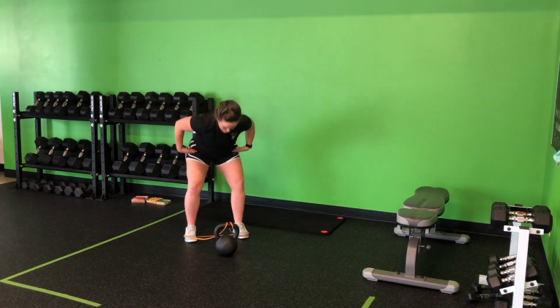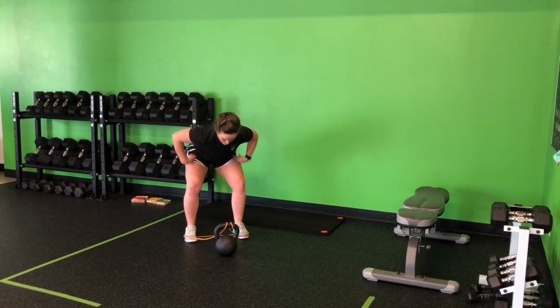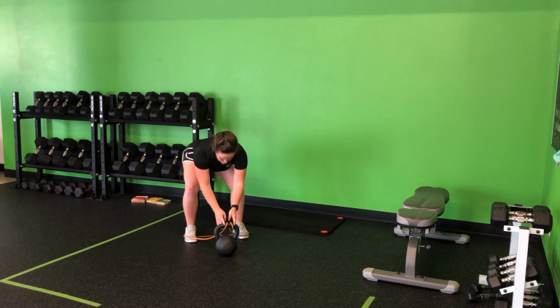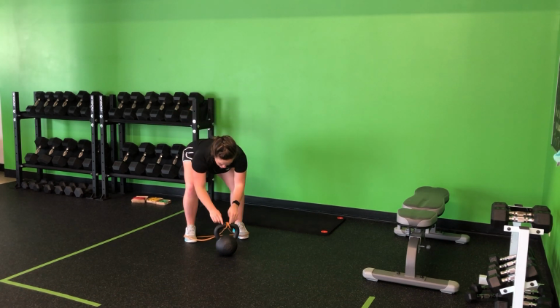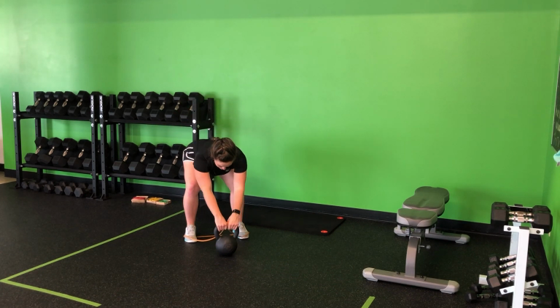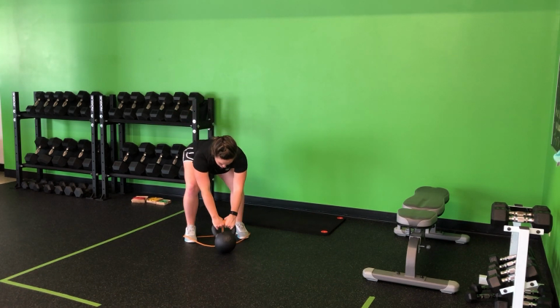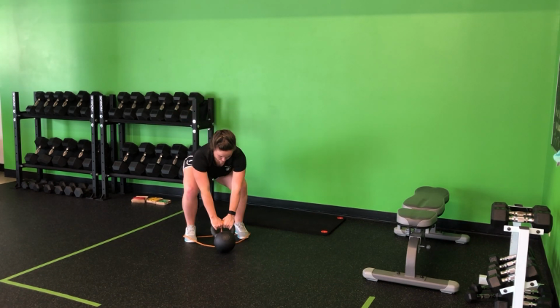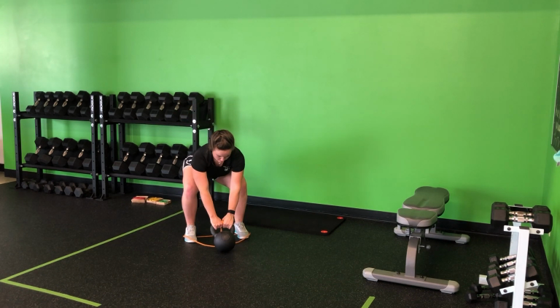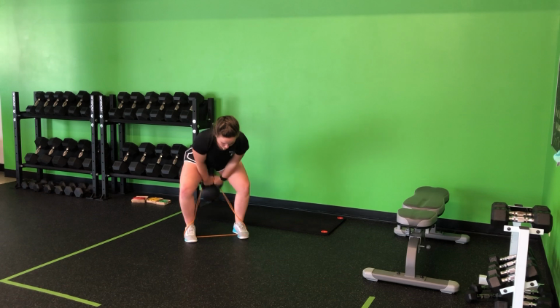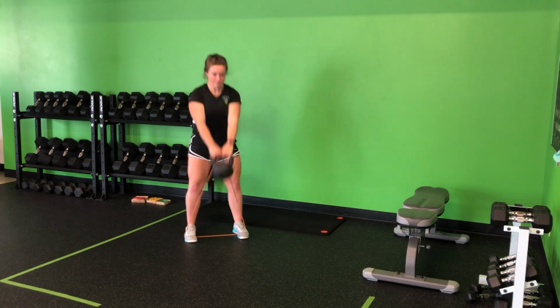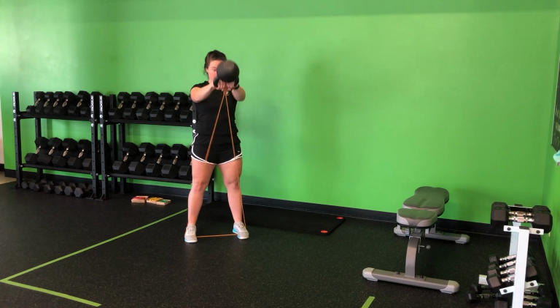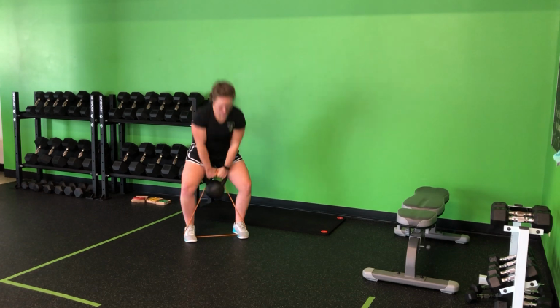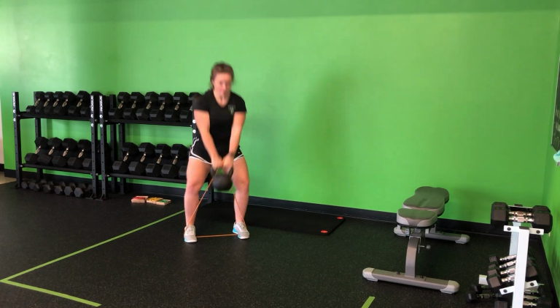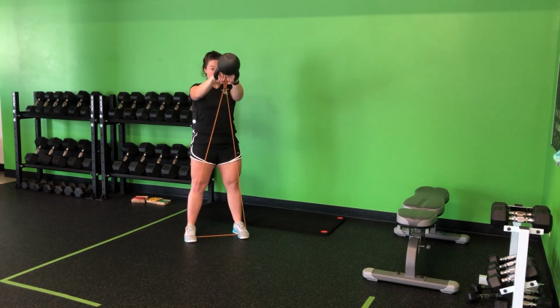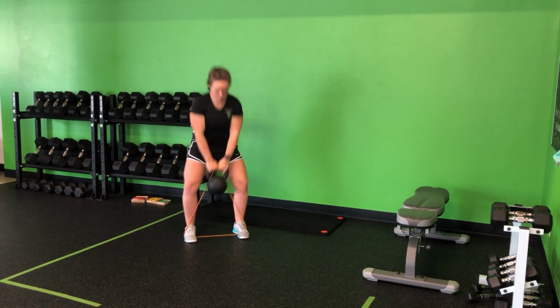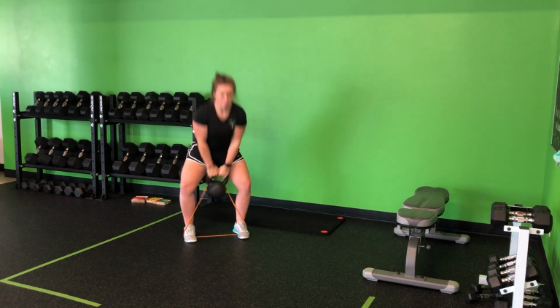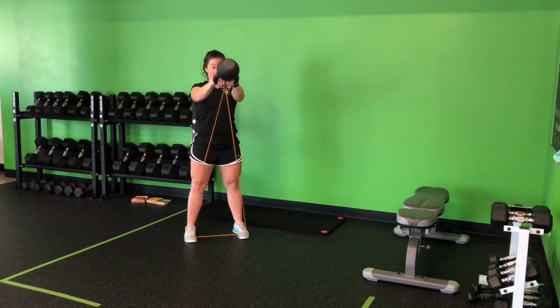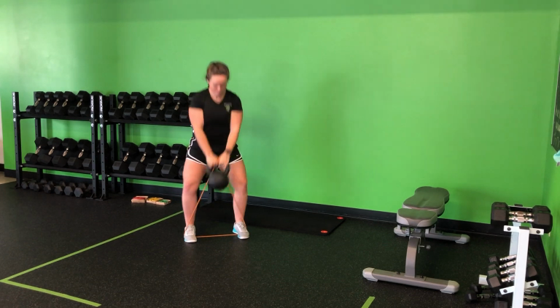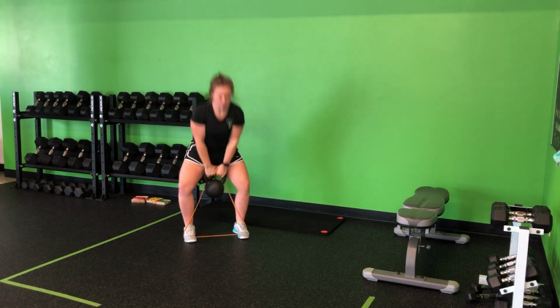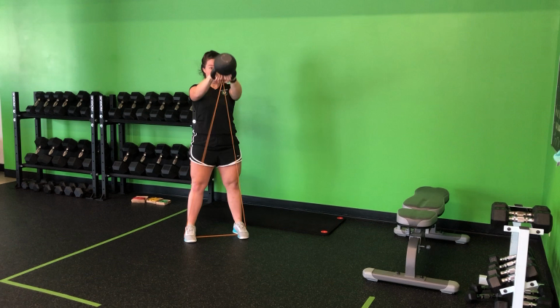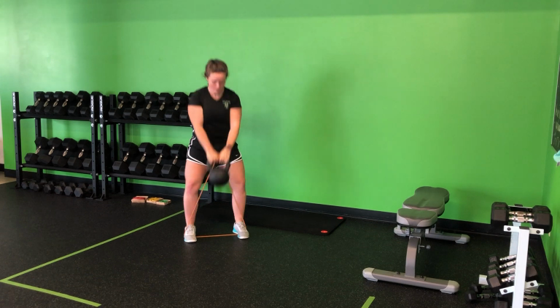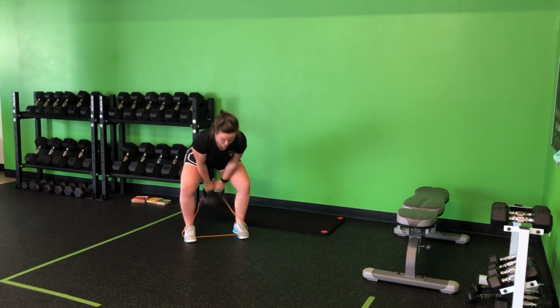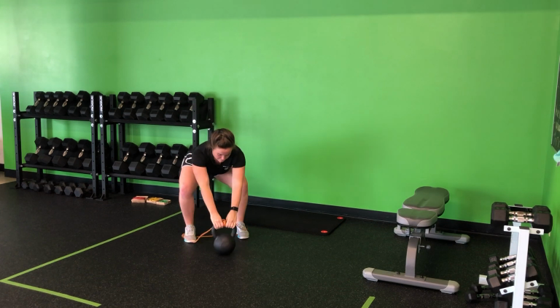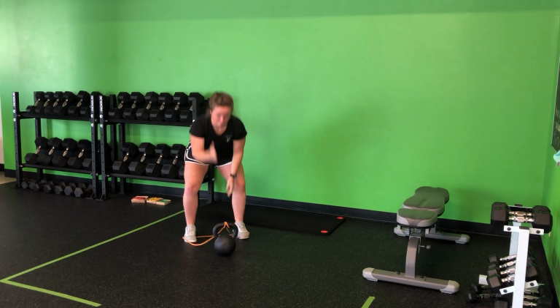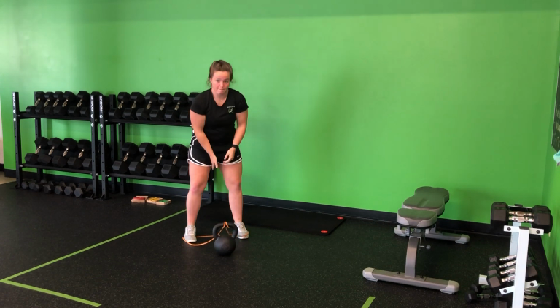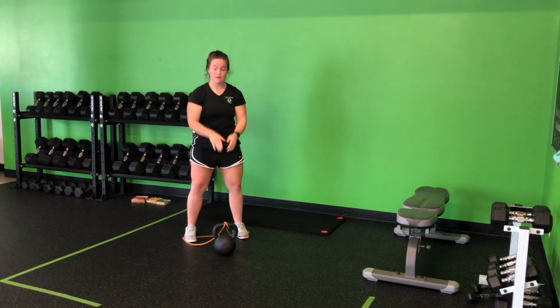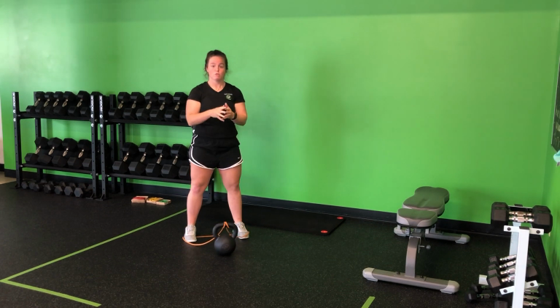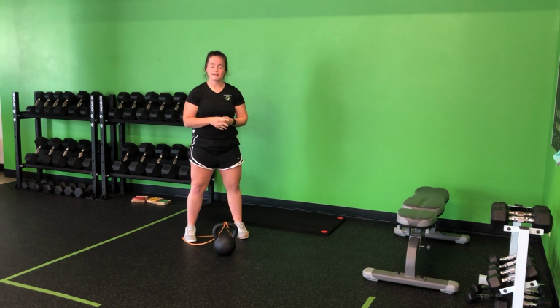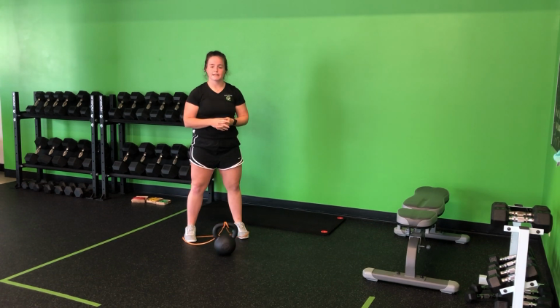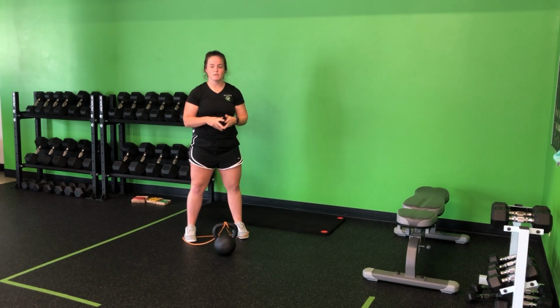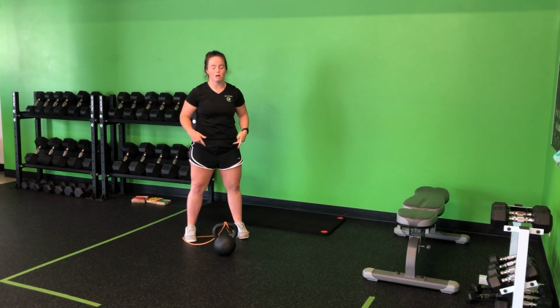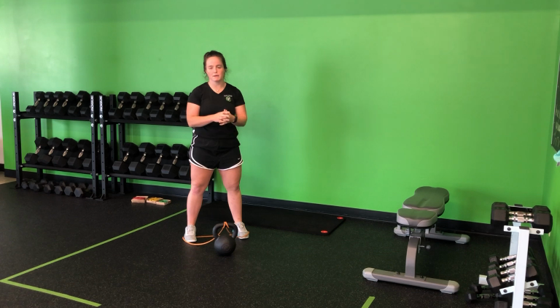As I hike, hinge back, hands on the bell, hike, snap, plank at the top. Be ready for that band to pull that bell down, right back into that next swing — power from the hips.